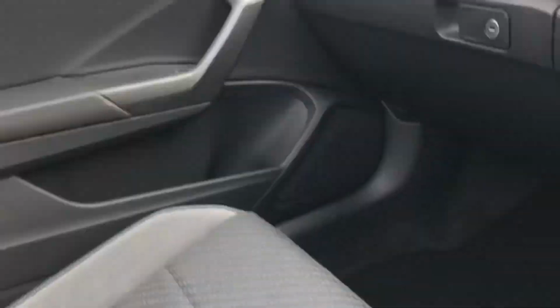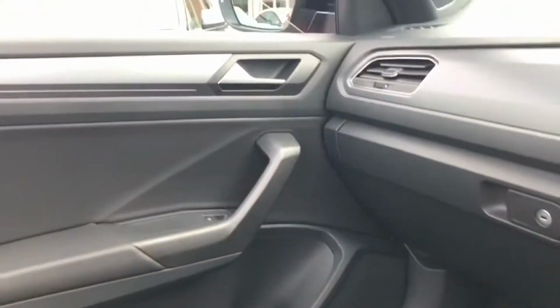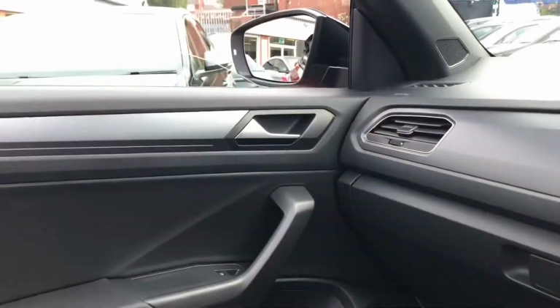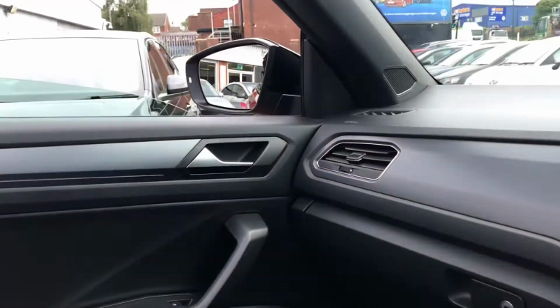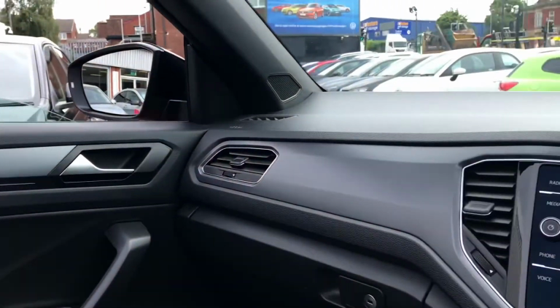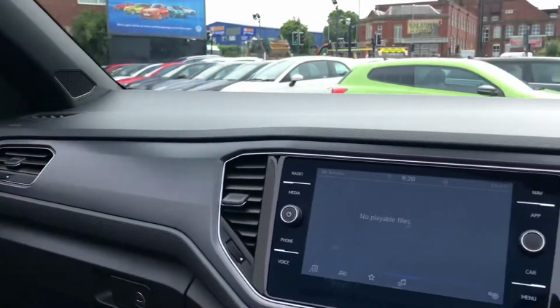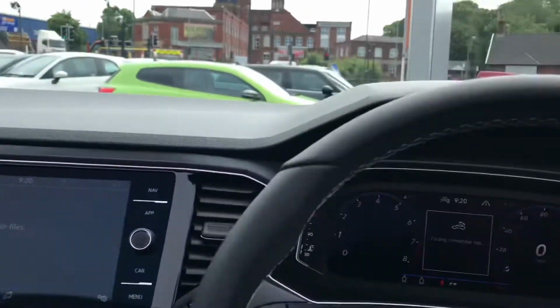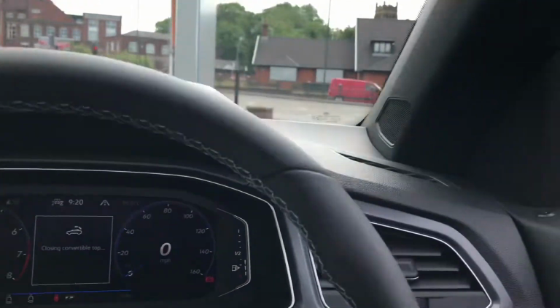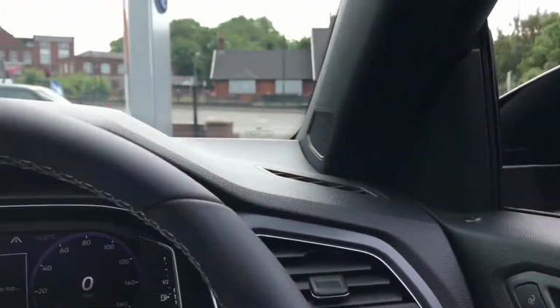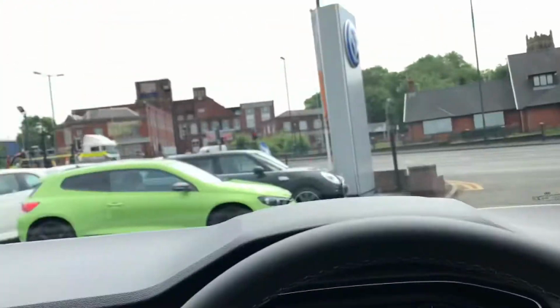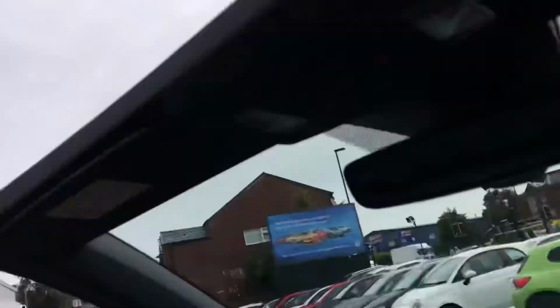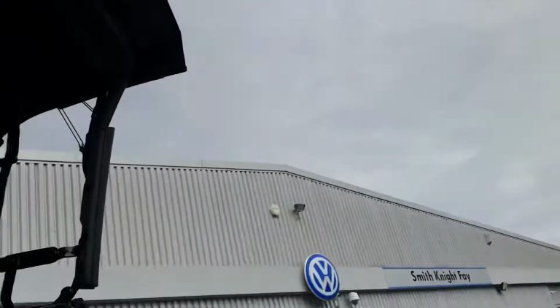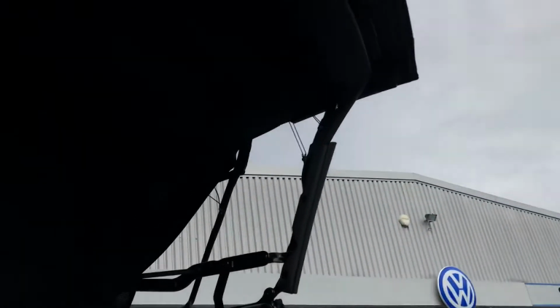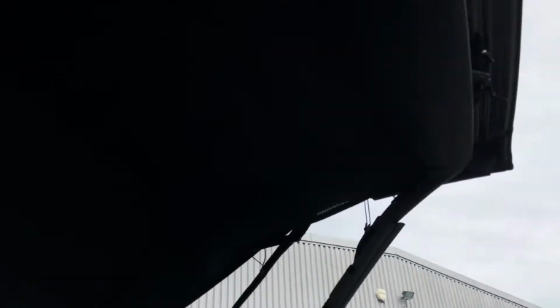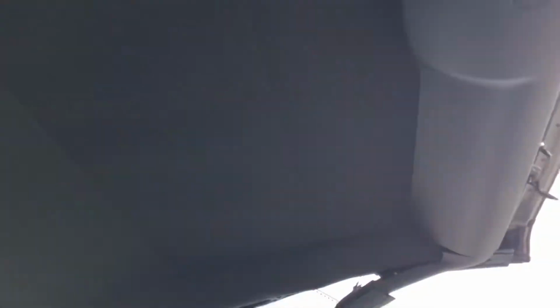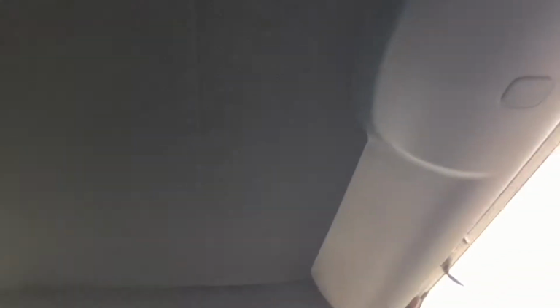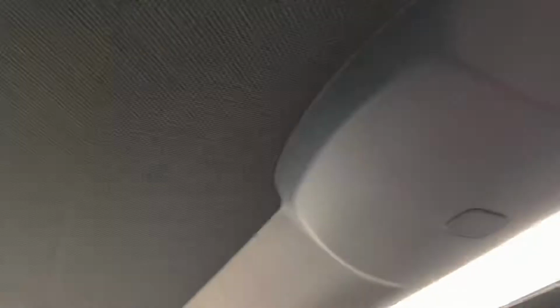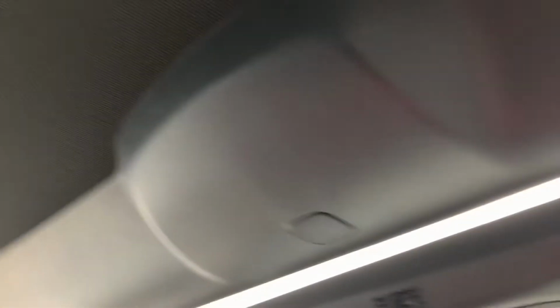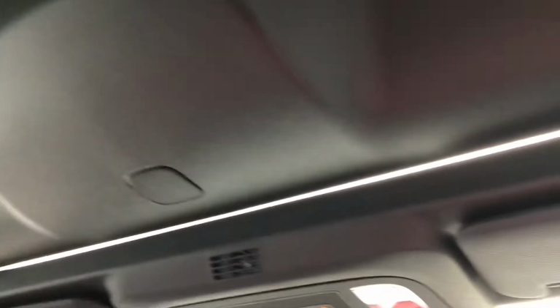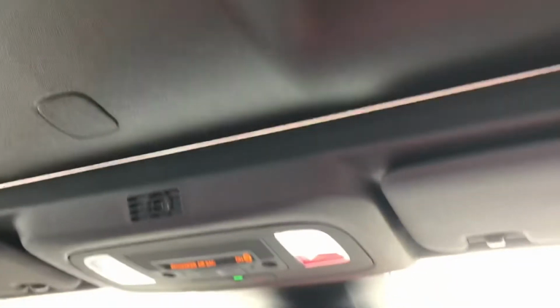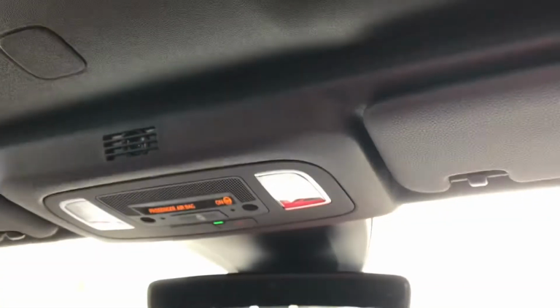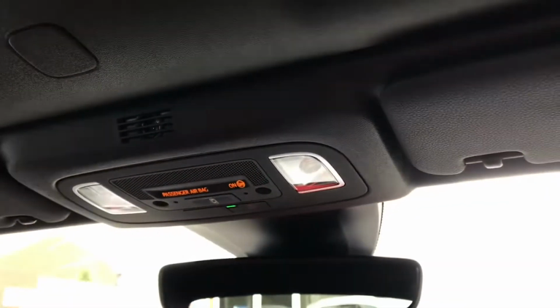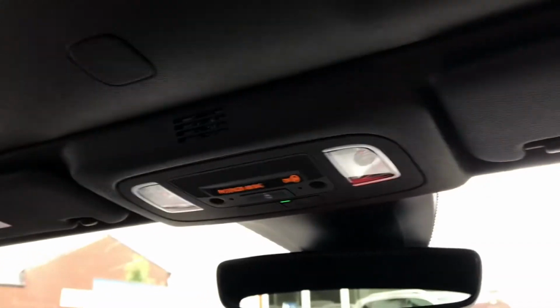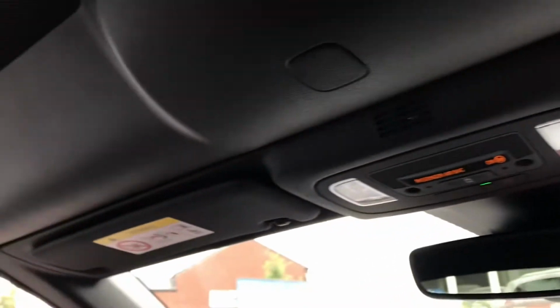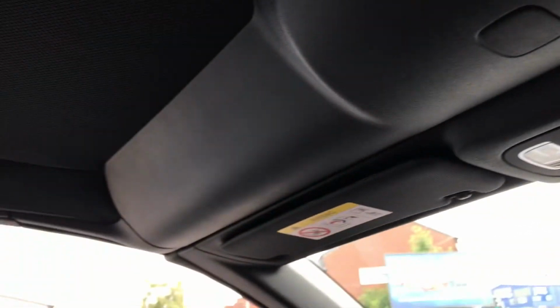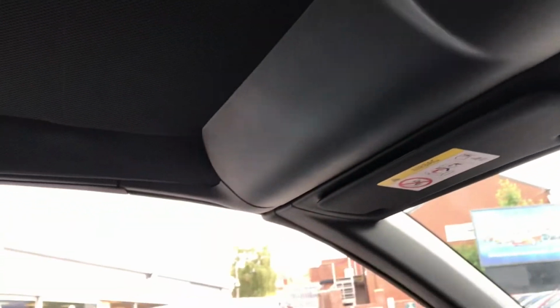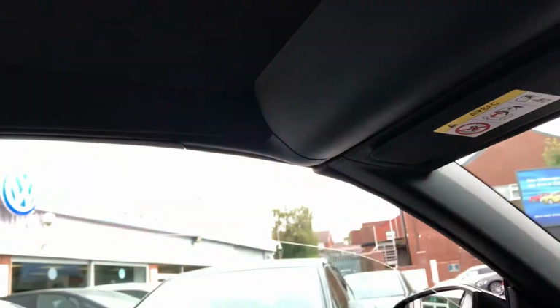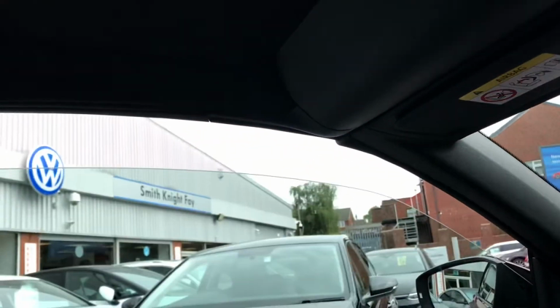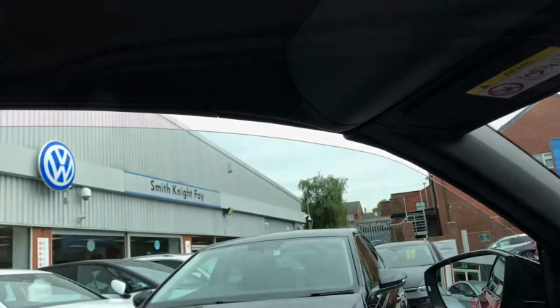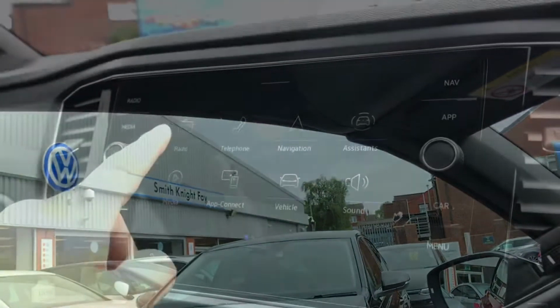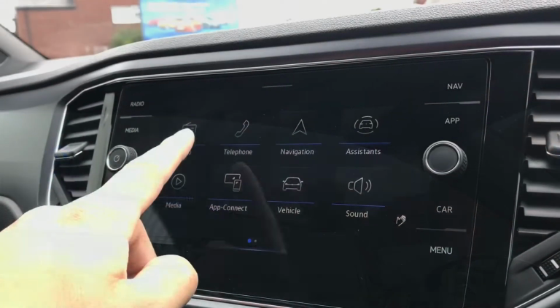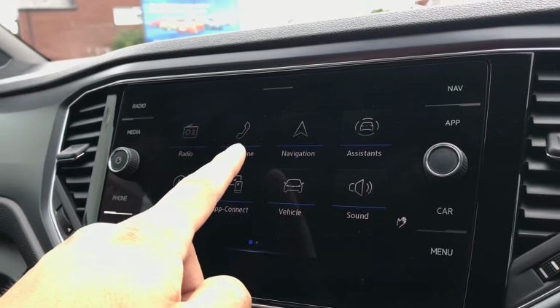With the centre console control you can see how we access the roof — either putting it up or putting it down, however you want. You simply hold the button and it will indicate on your active info display that it is definitely closed. Great for summer drives and a fantastic addition.